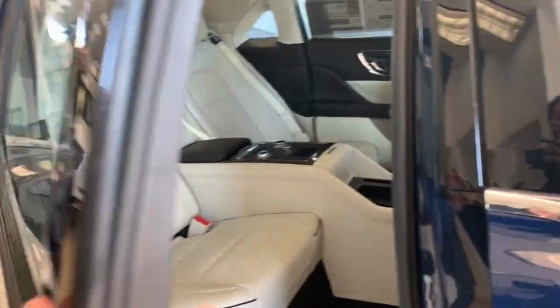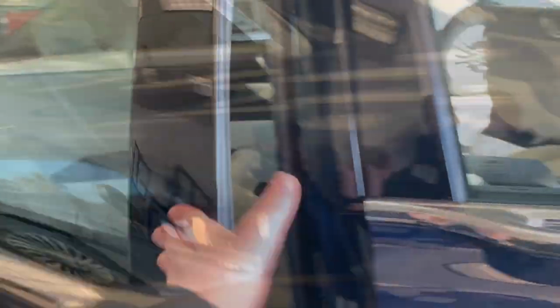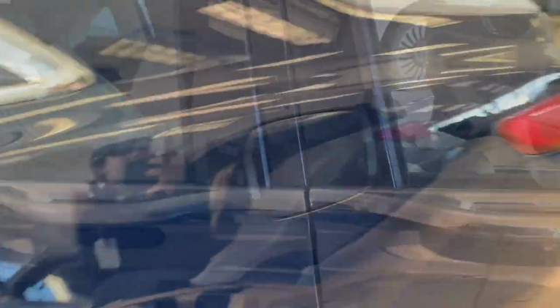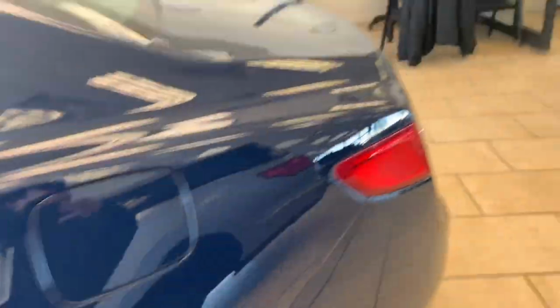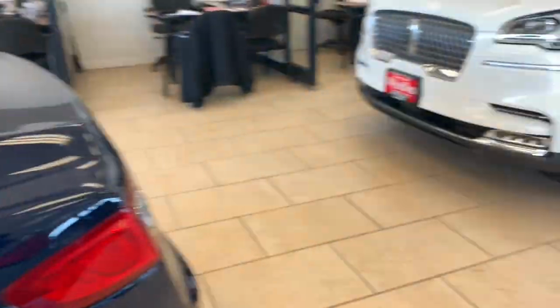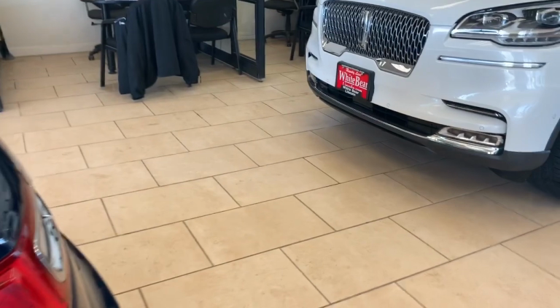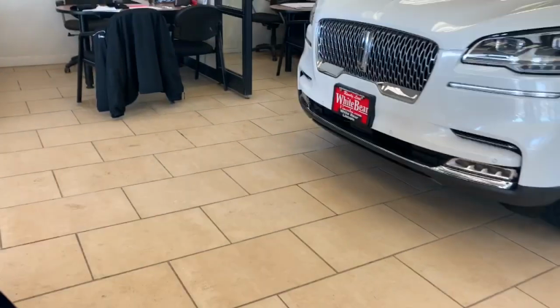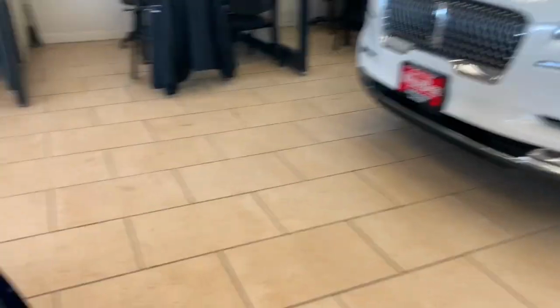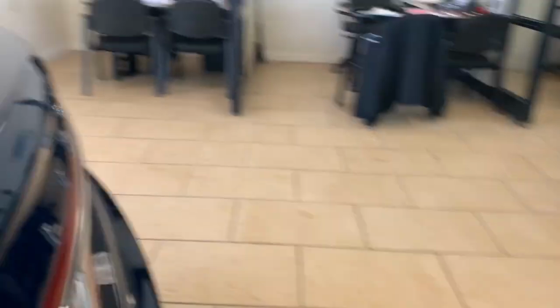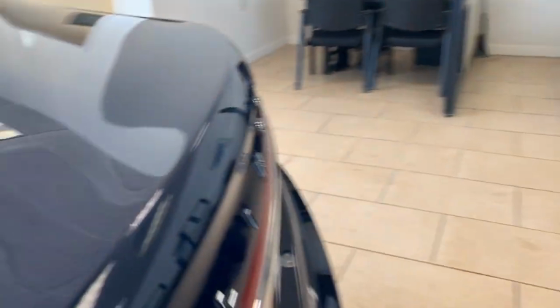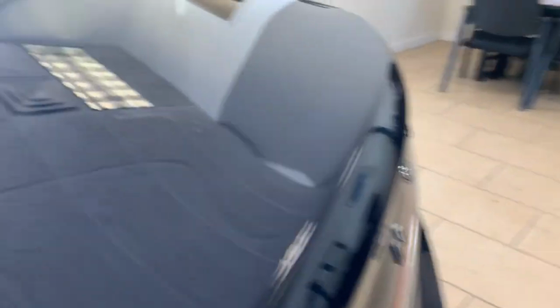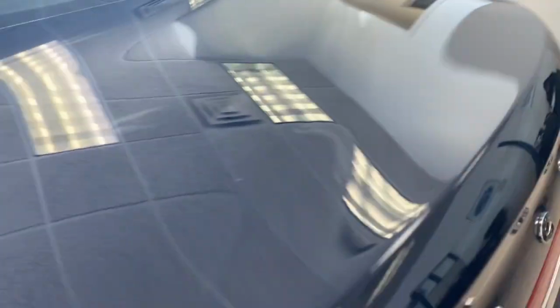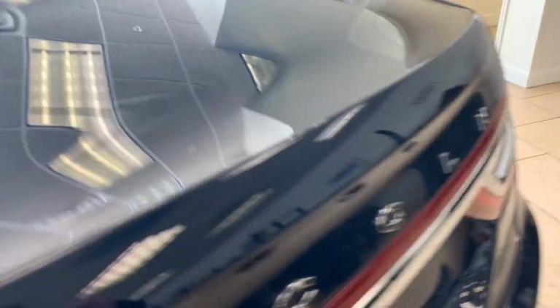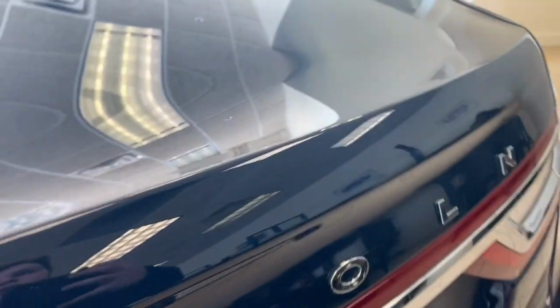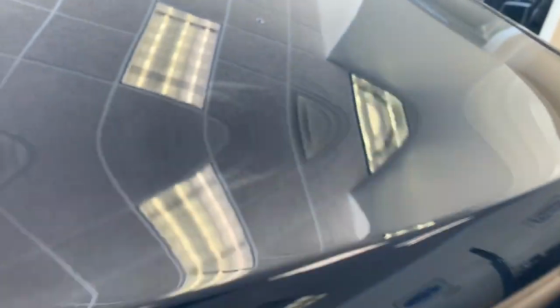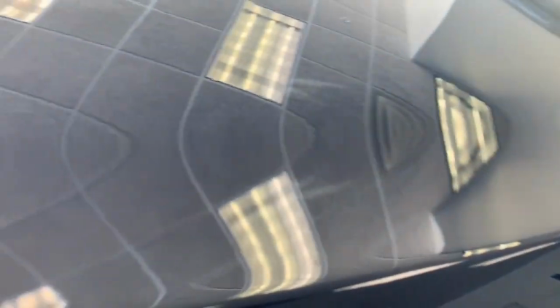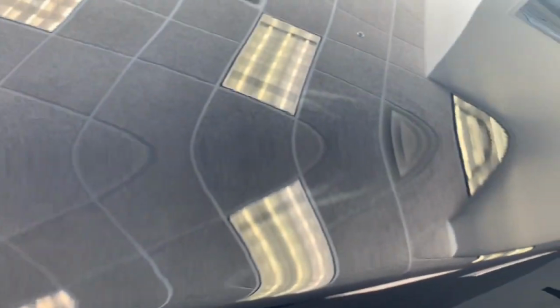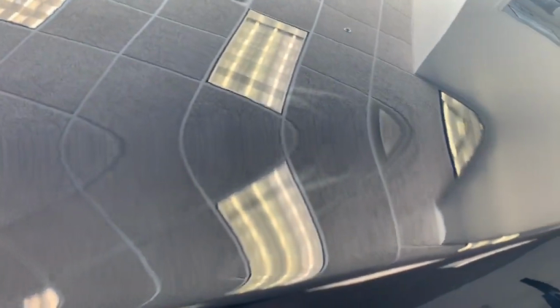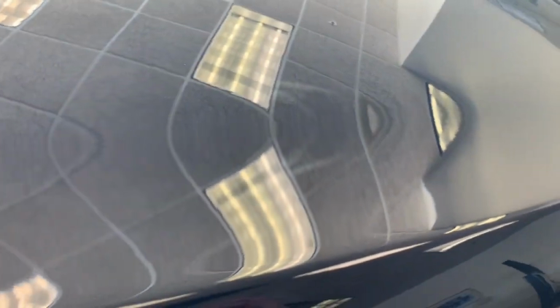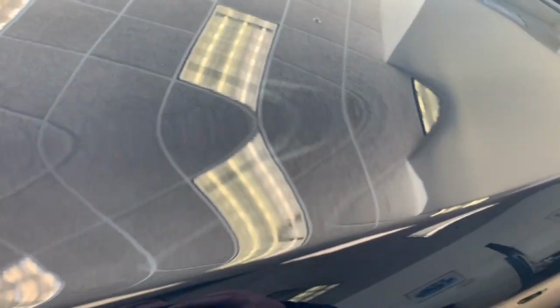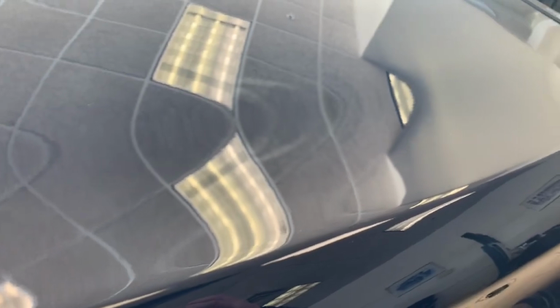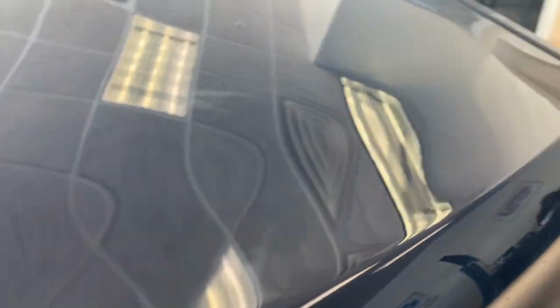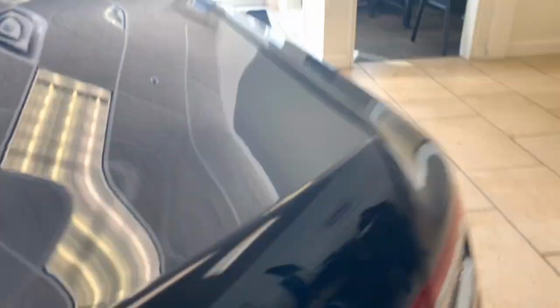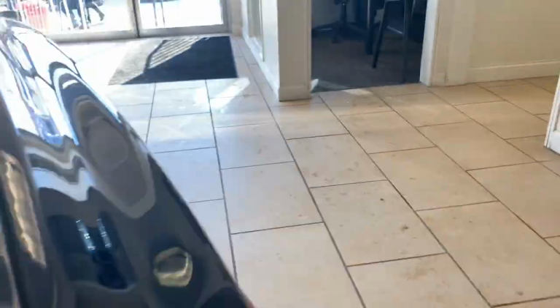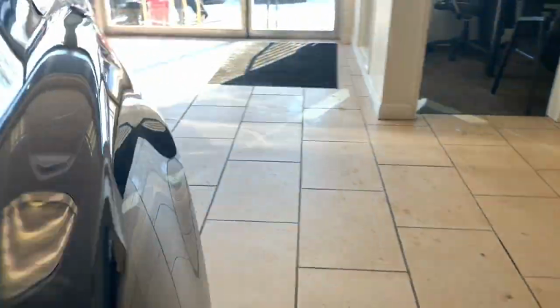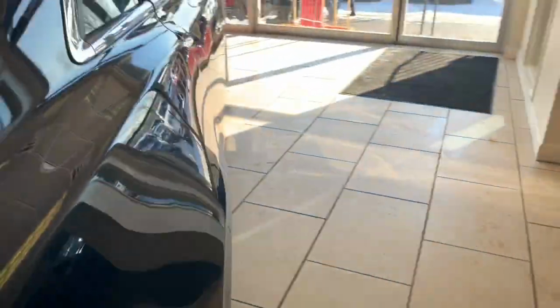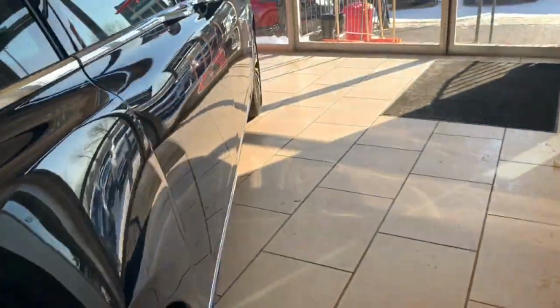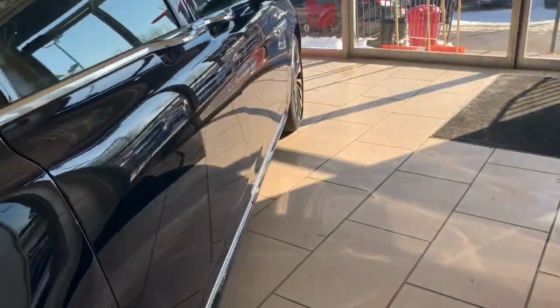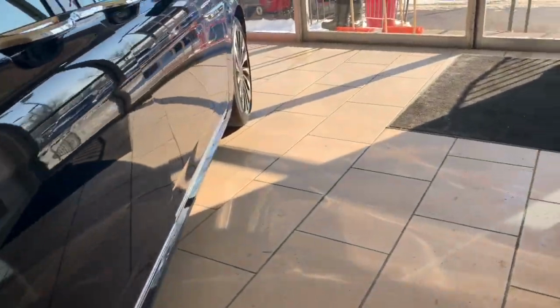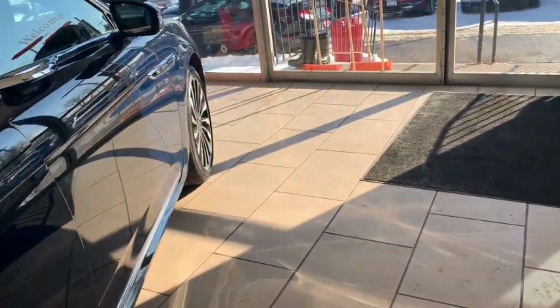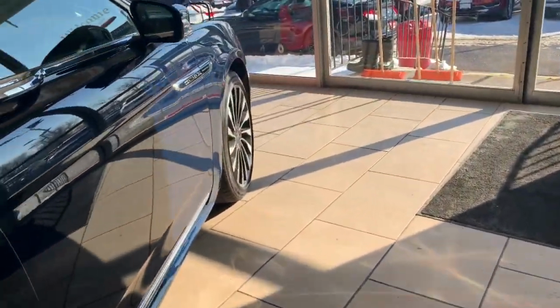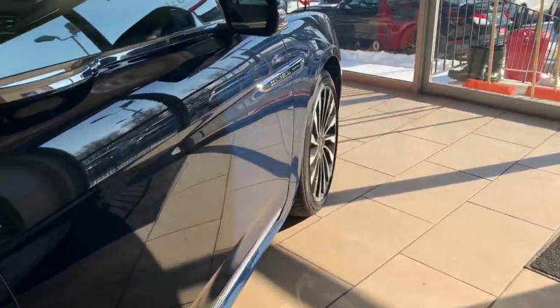Yeah, unfortunately since the battery's almost dead I can't get the trunk open. So we're gonna go check out the front.